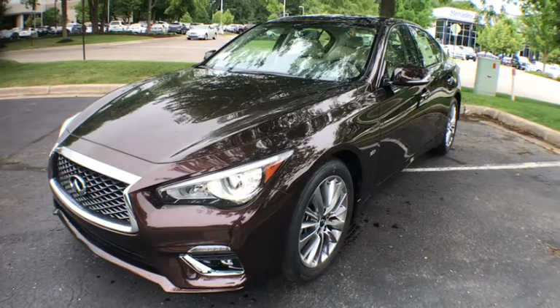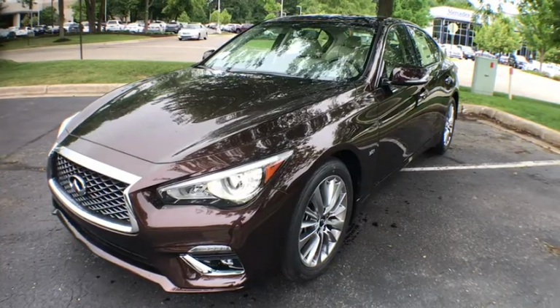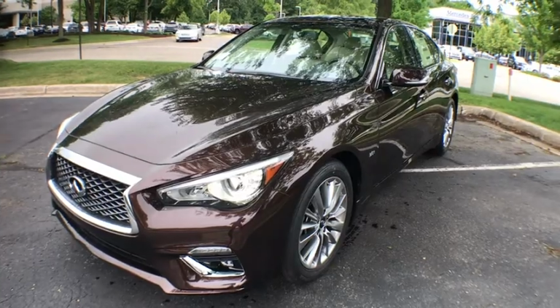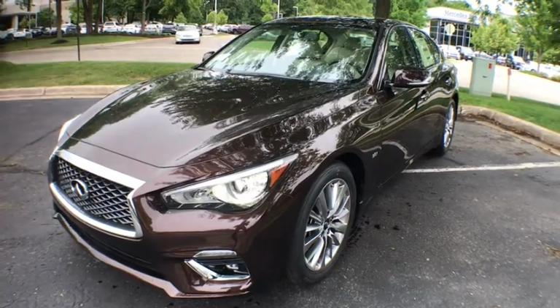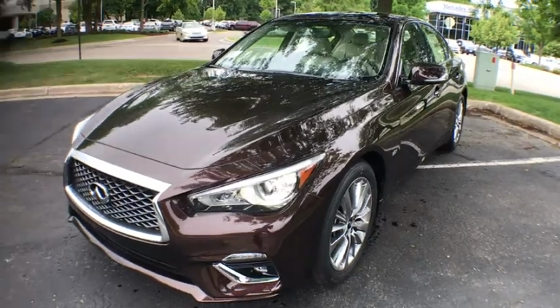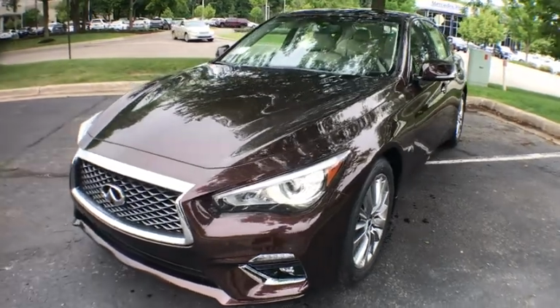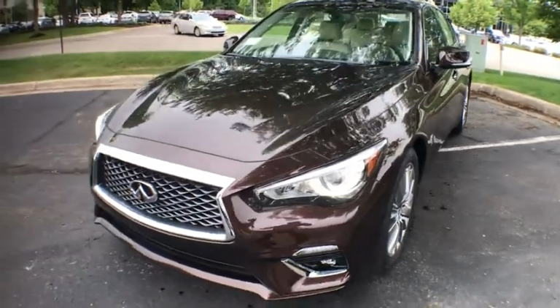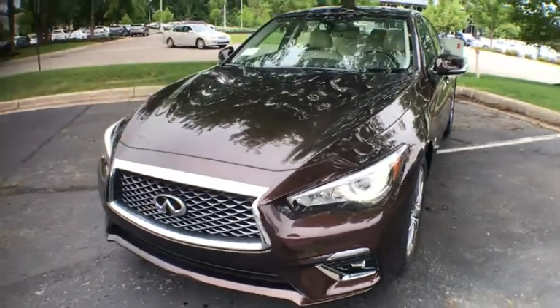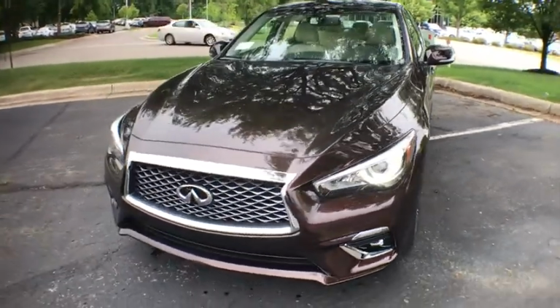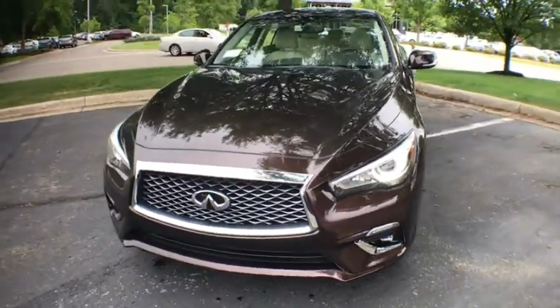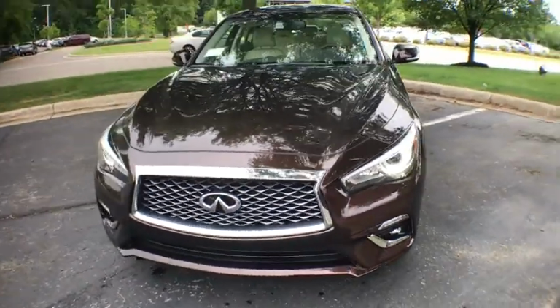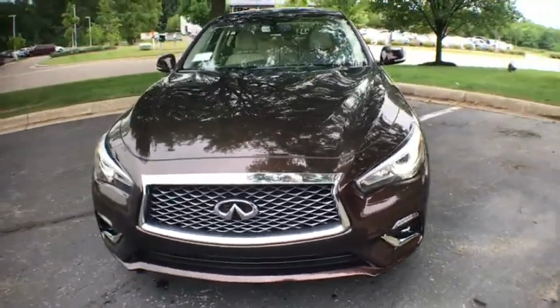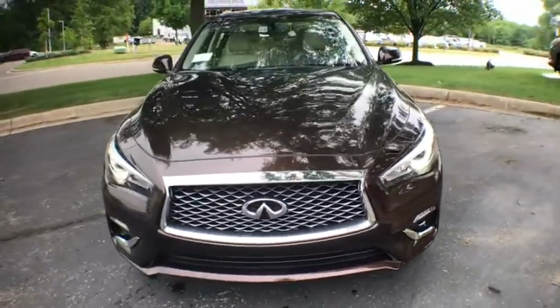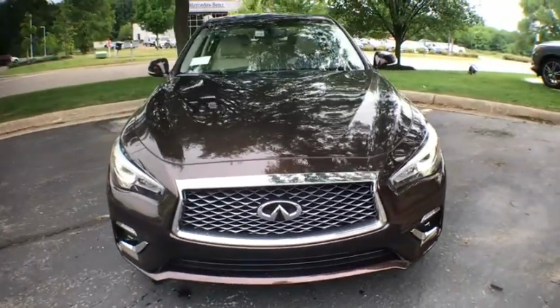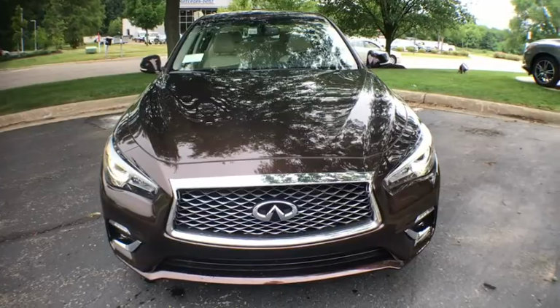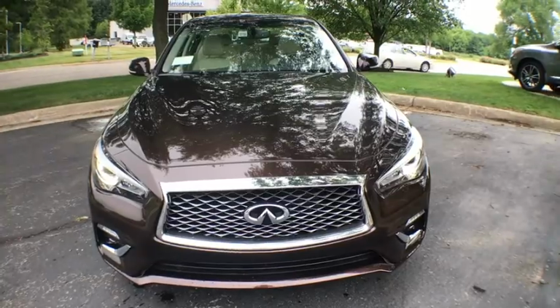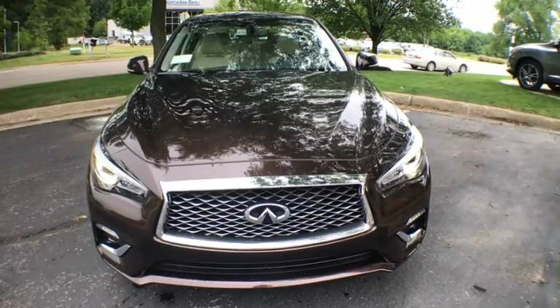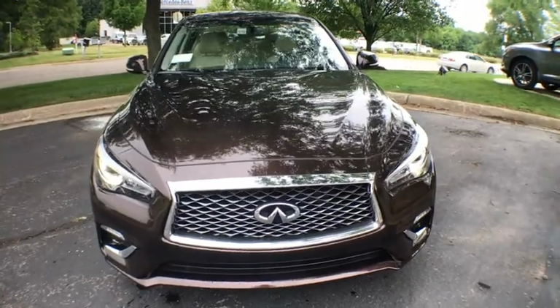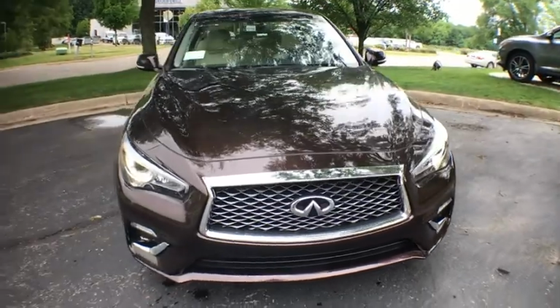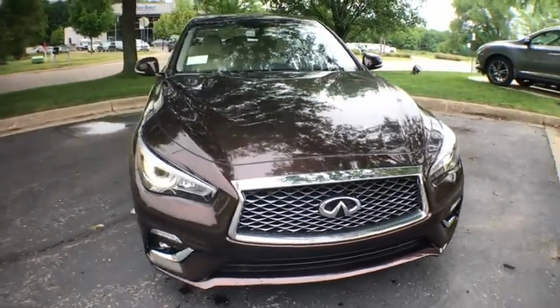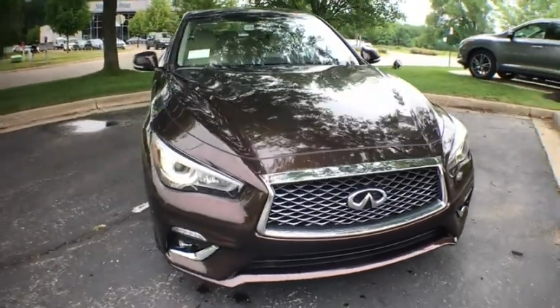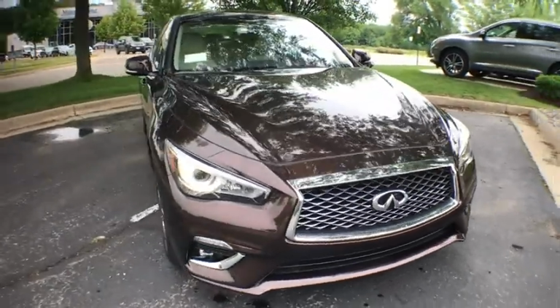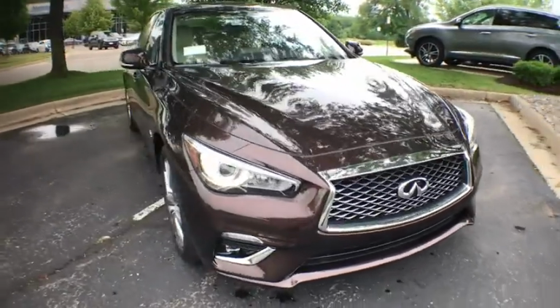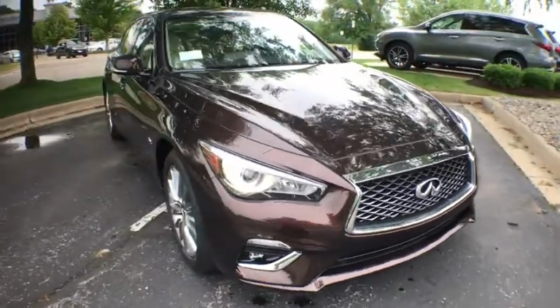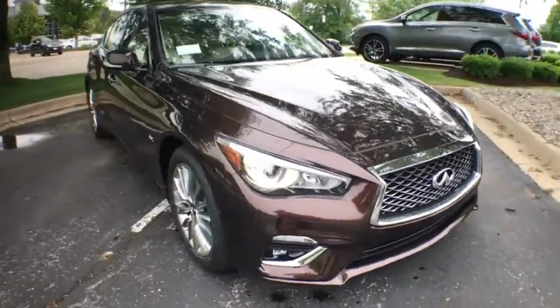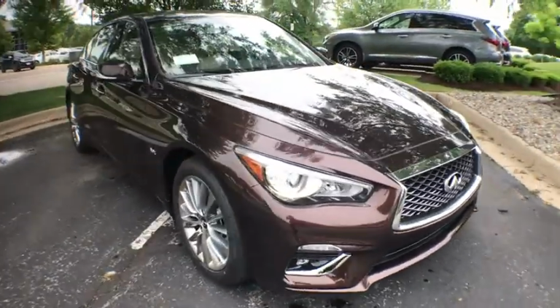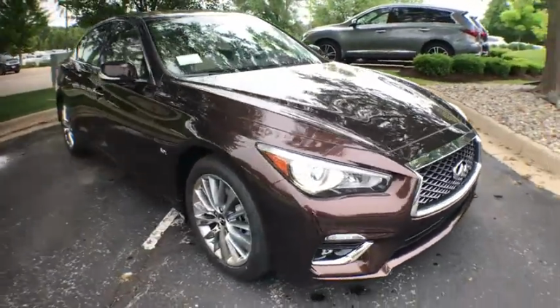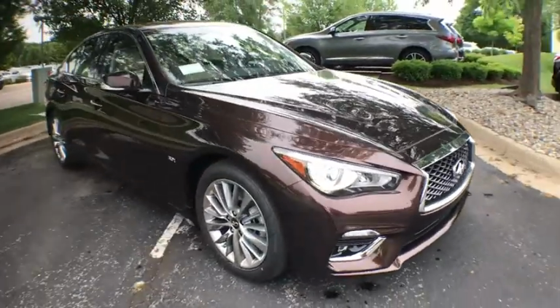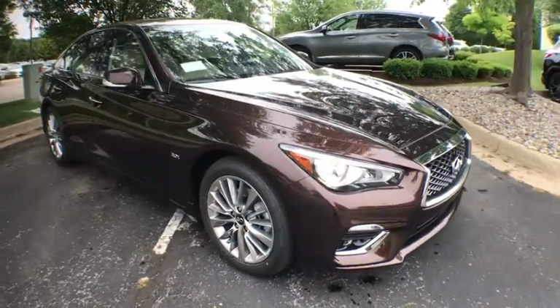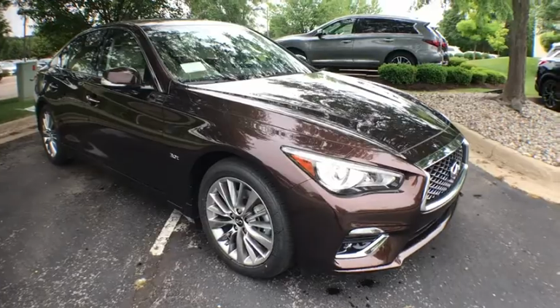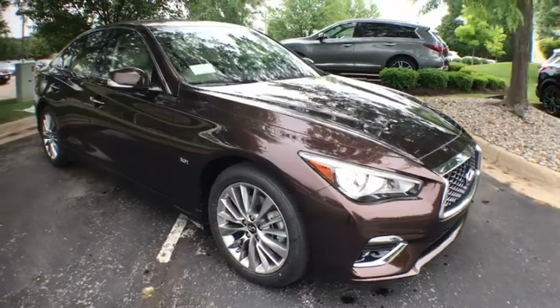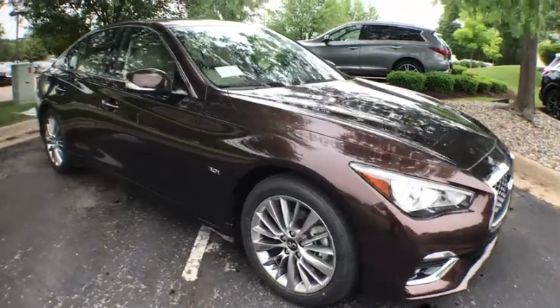2018 Infiniti Q50. The Q50 has elevated design expression by breaking all the design rules. Along with the signature appearance, it also comes with power.